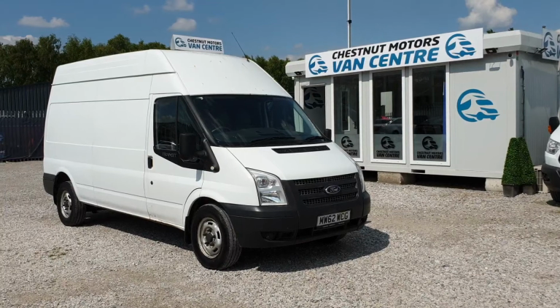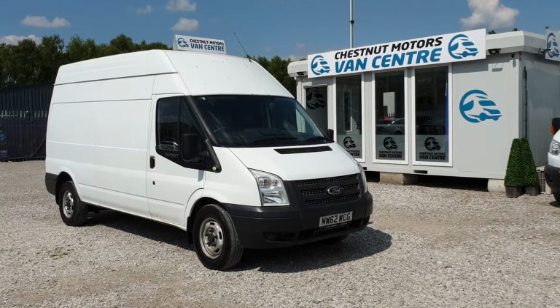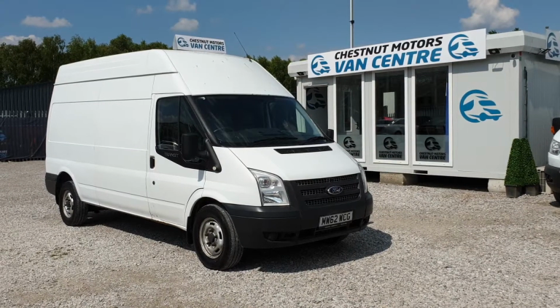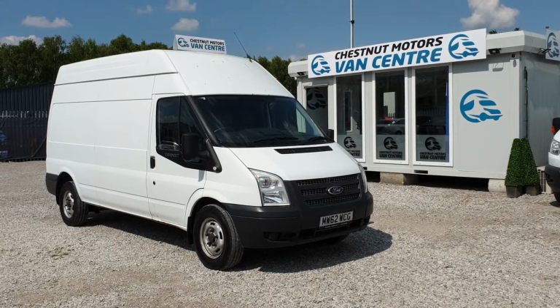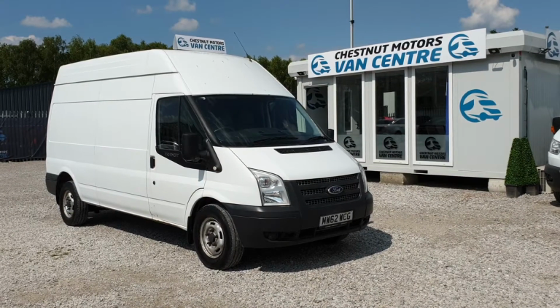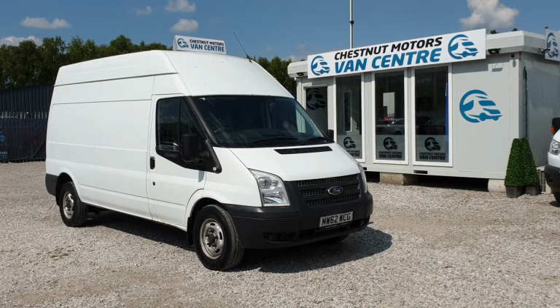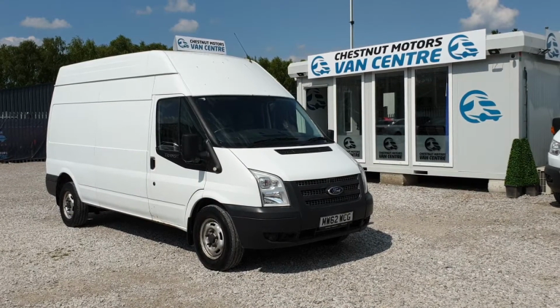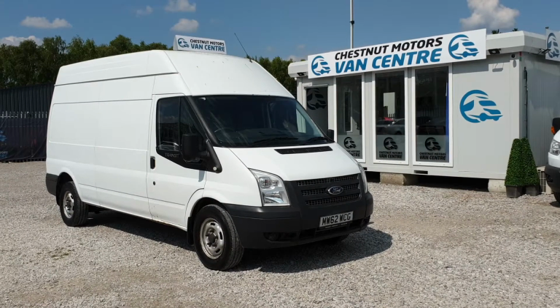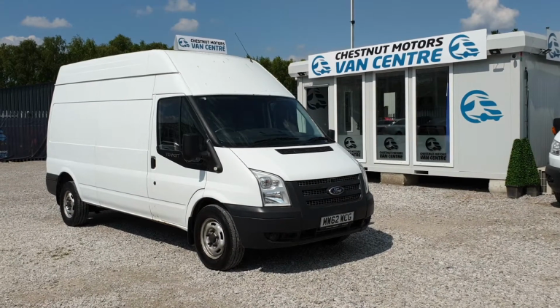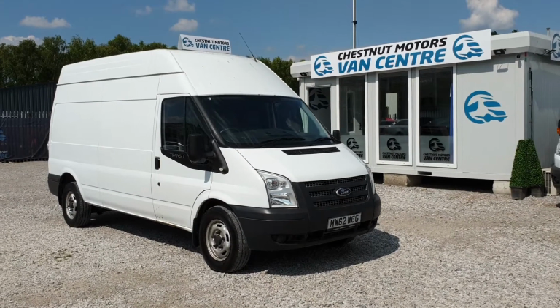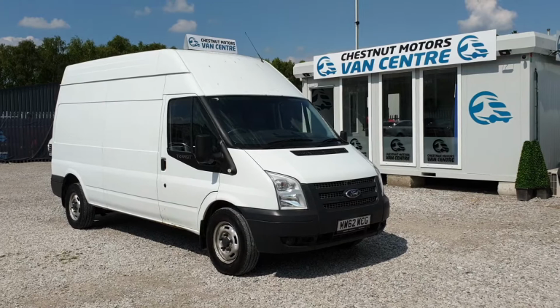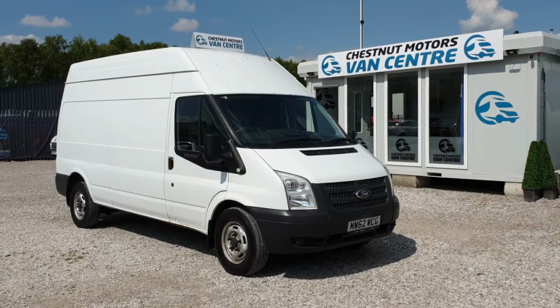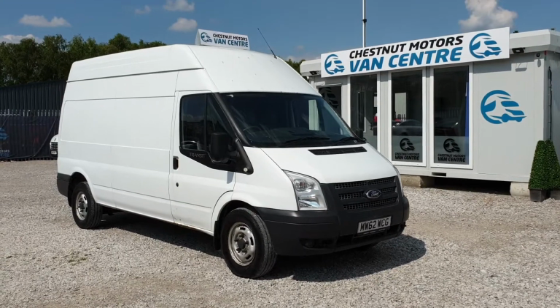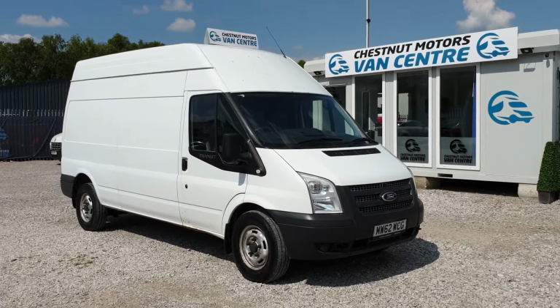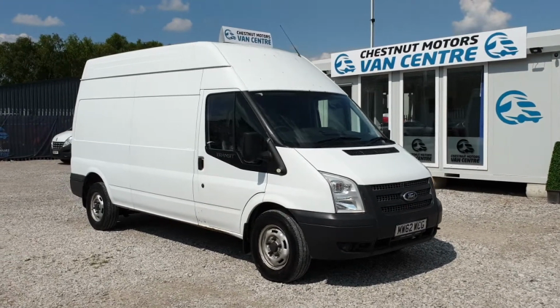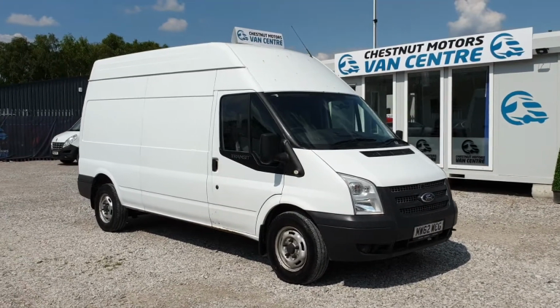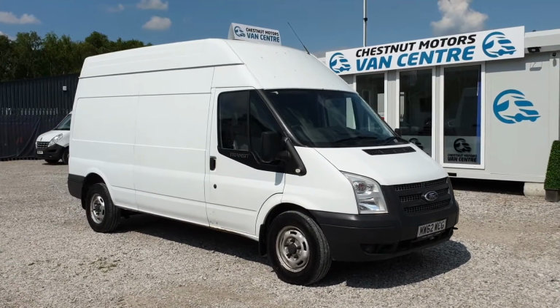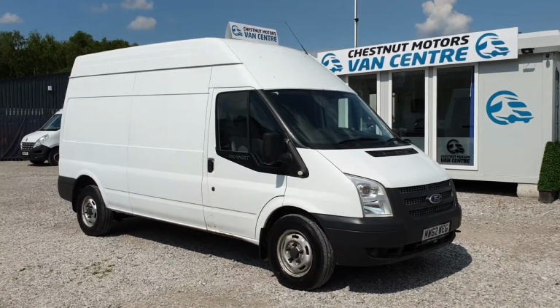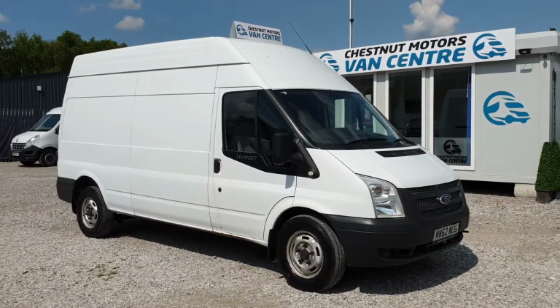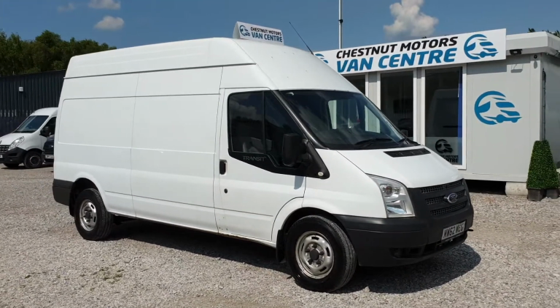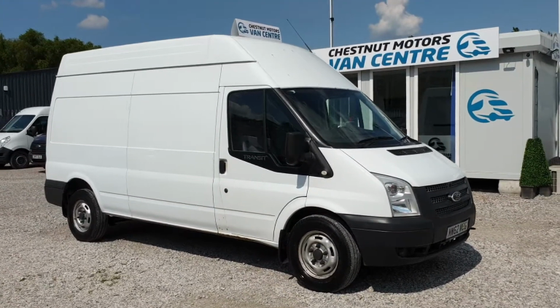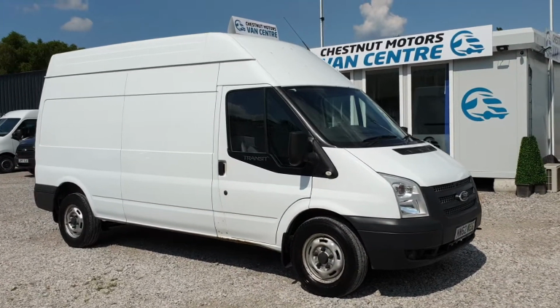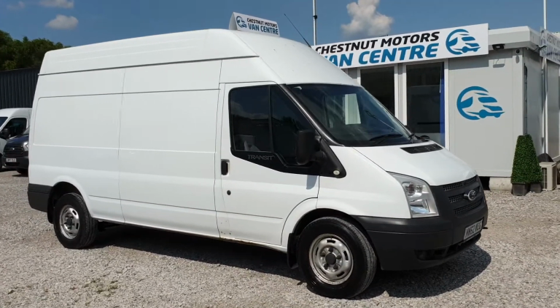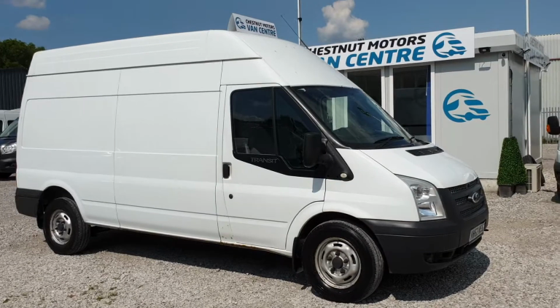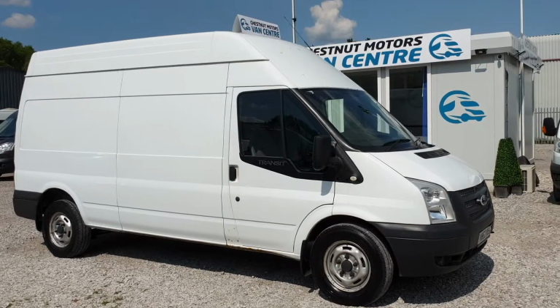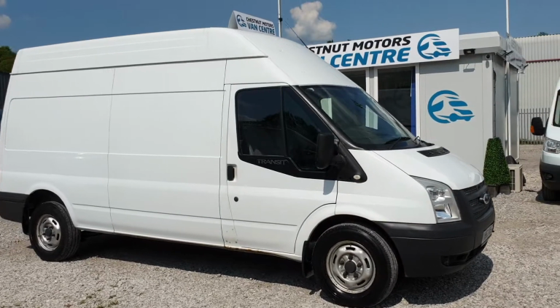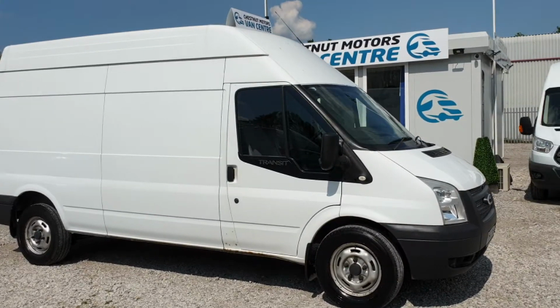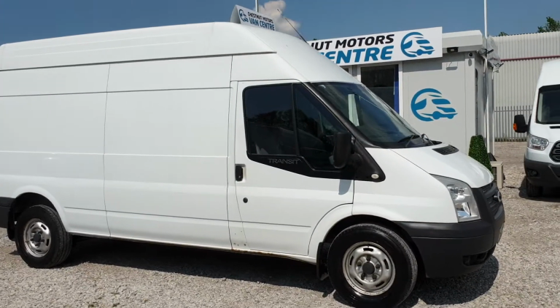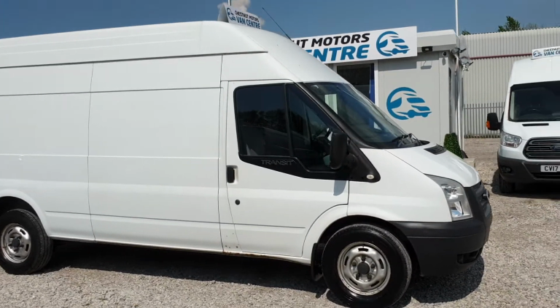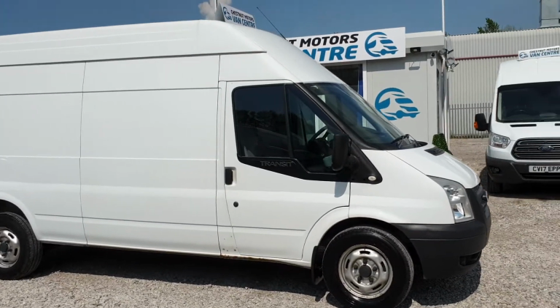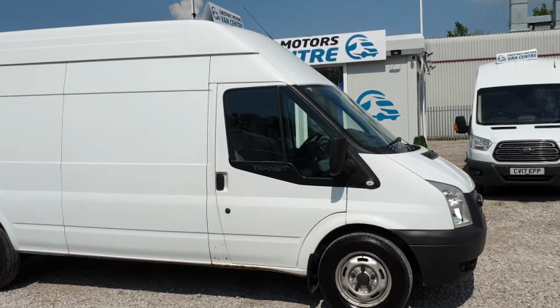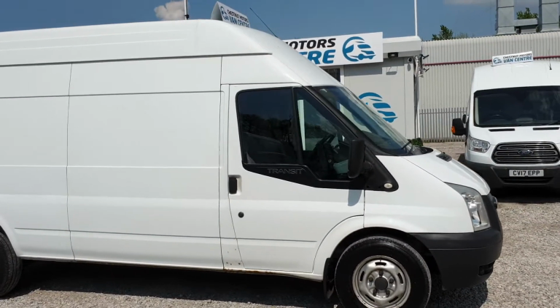Hi, I'm Richard from Chestnut Van Centre. This is a 2013 62-plate Ford Transit T350, long wheelbase, high roof, 2.2 diesel, front-wheel drive.